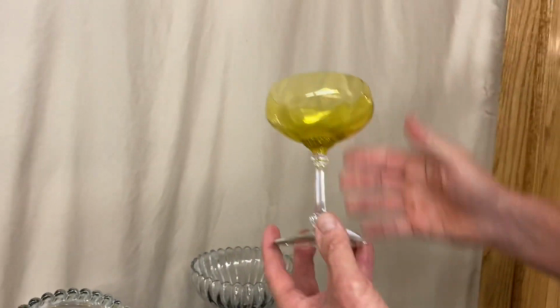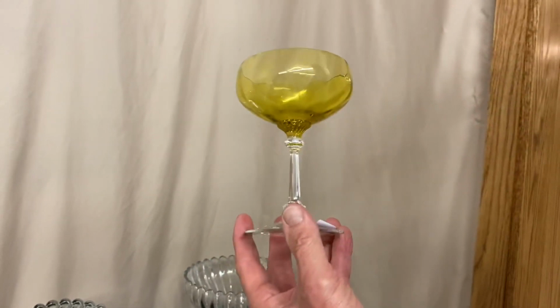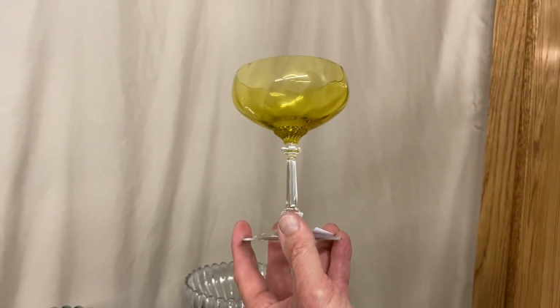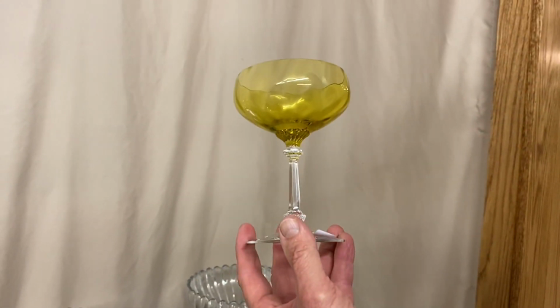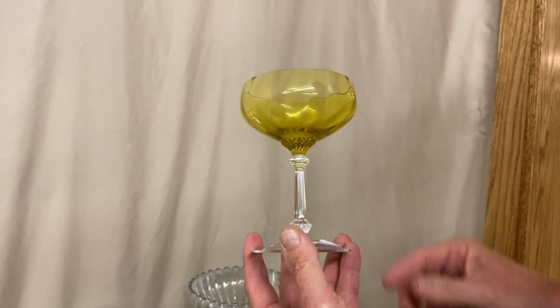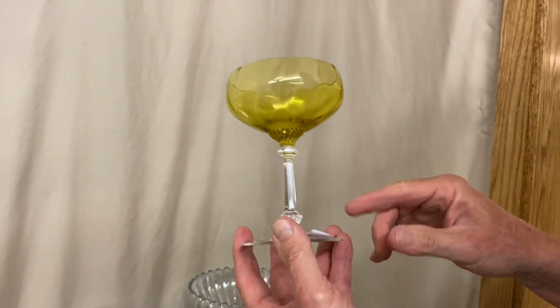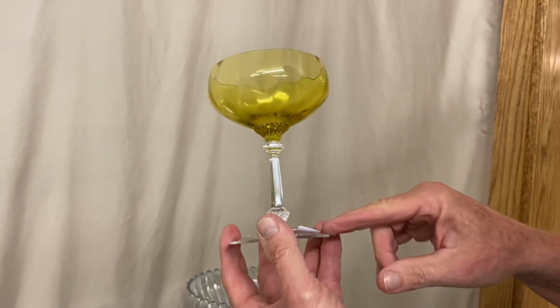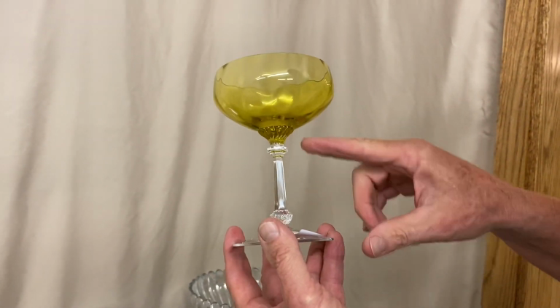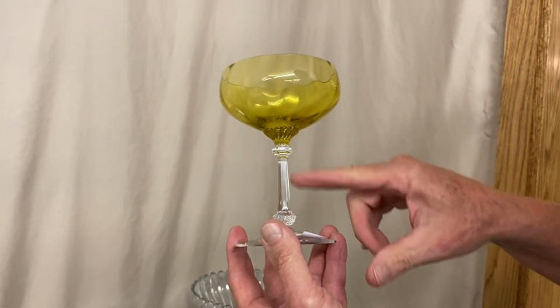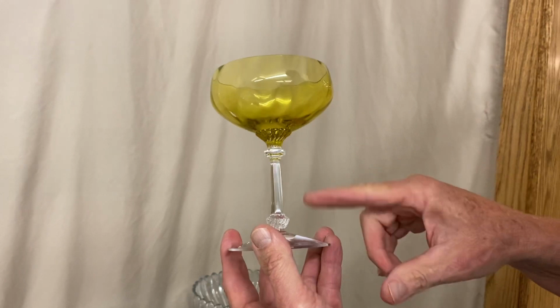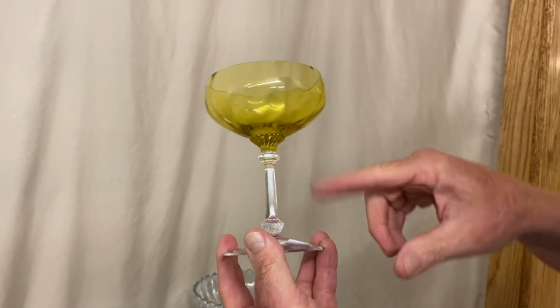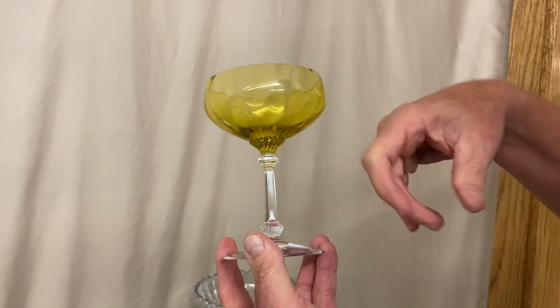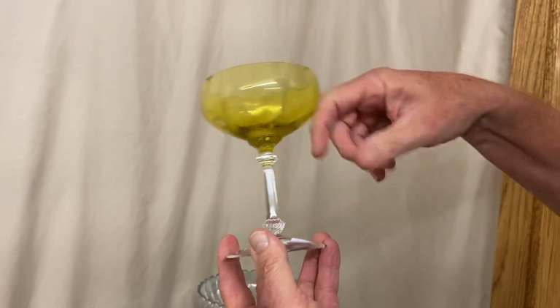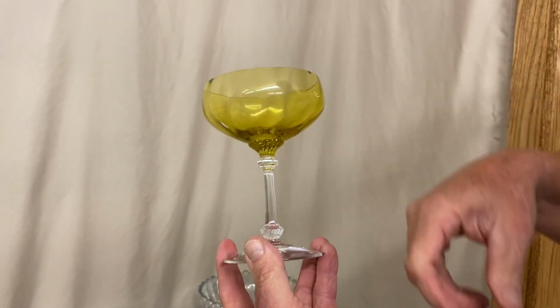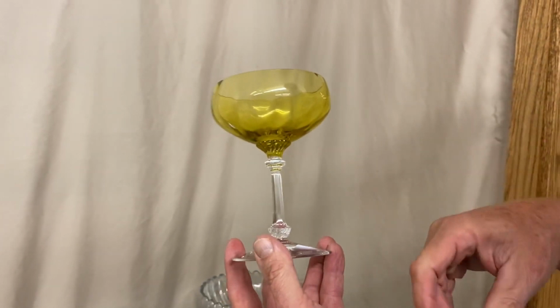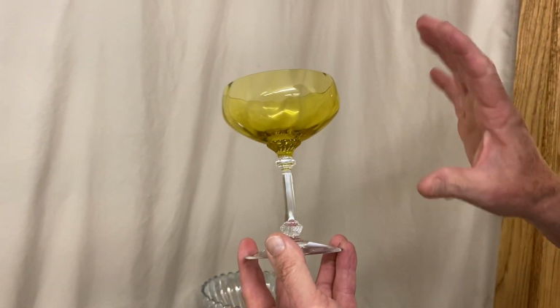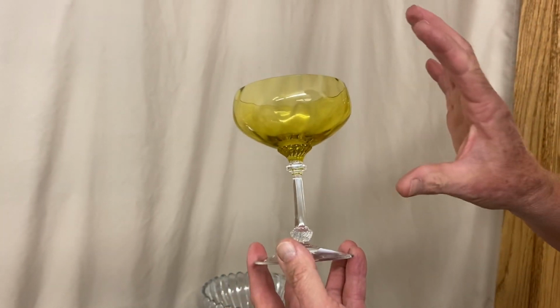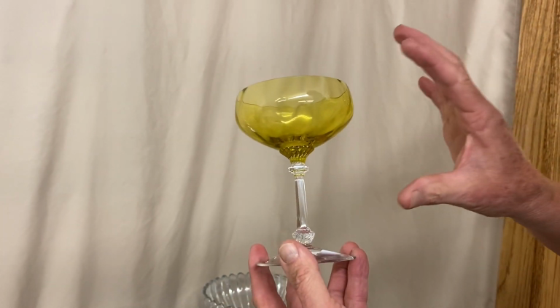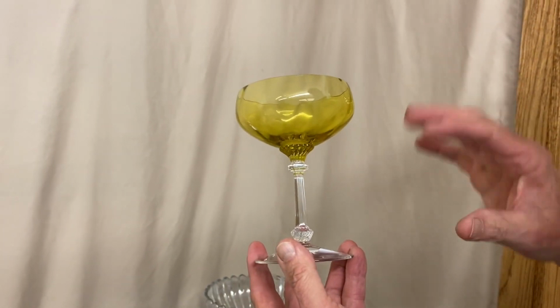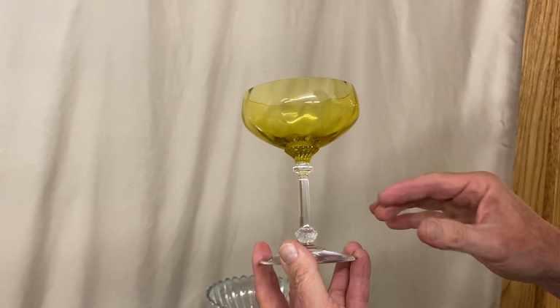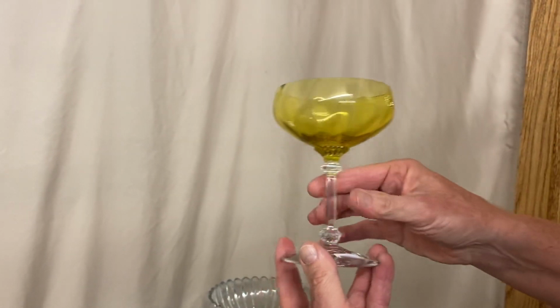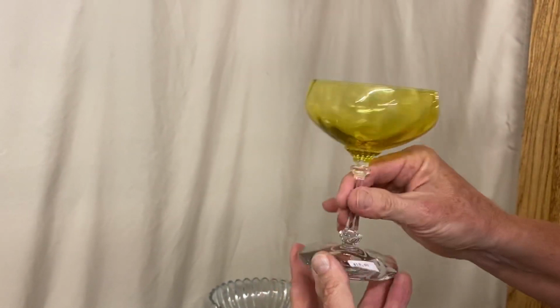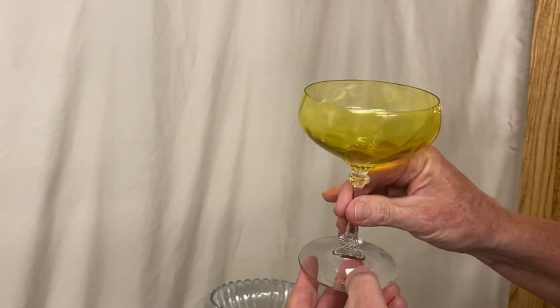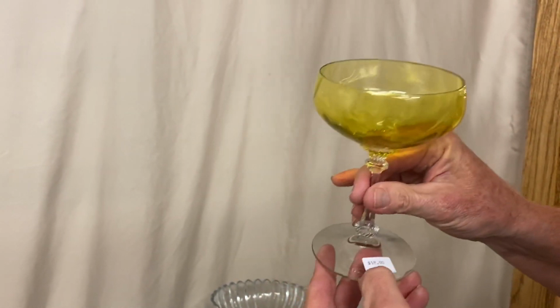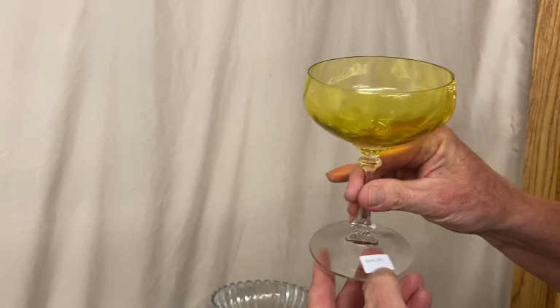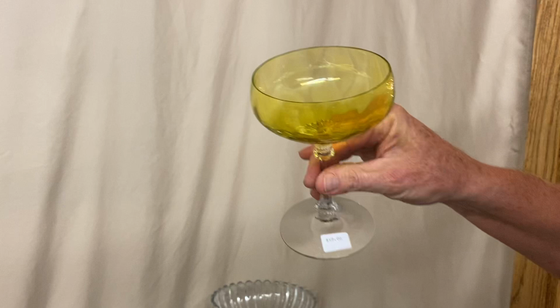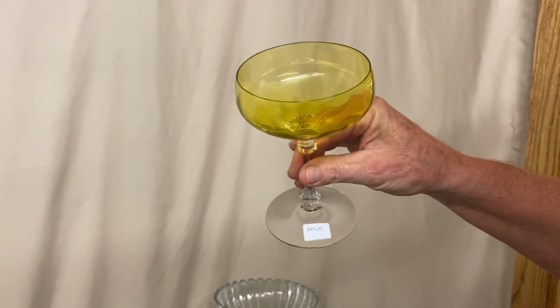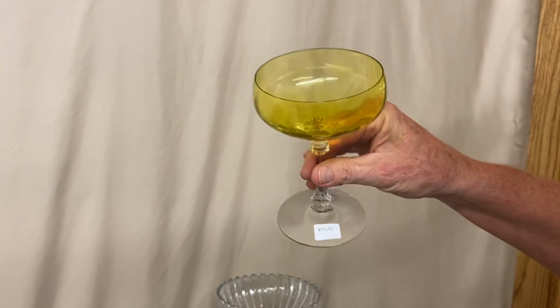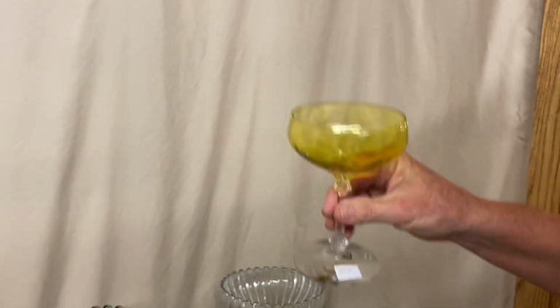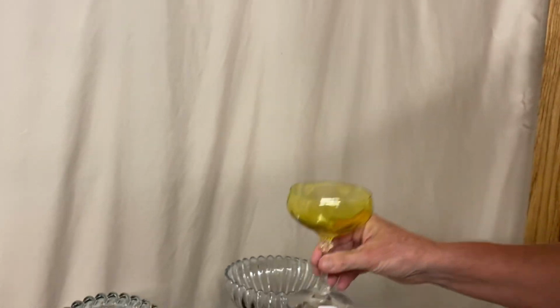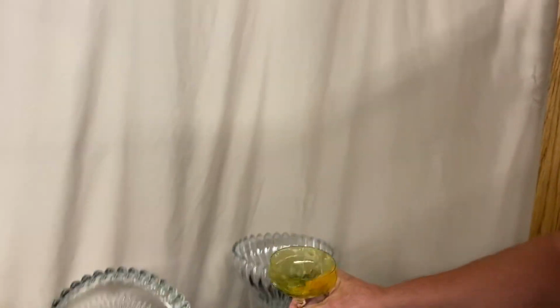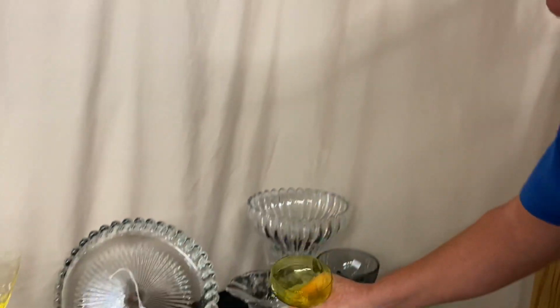Here we have an Old Dominion Saucer Champagne, crystal stem and foot, marigold bowl. A little bit of crazing in the bowl, but not very much. And it's priced $18 before the discount.